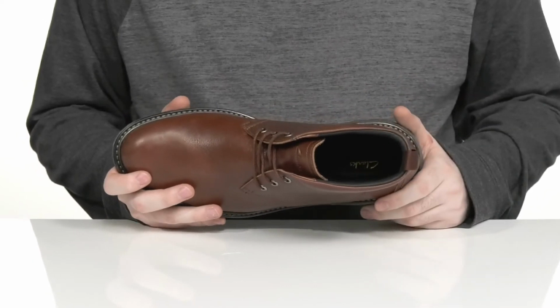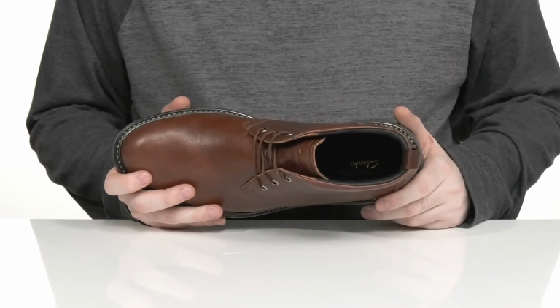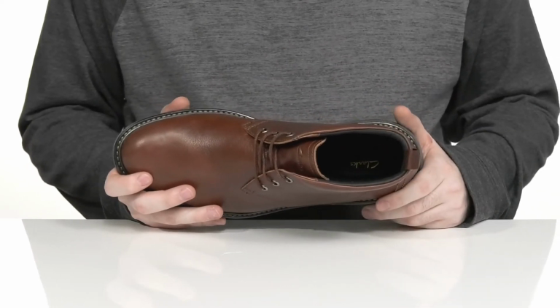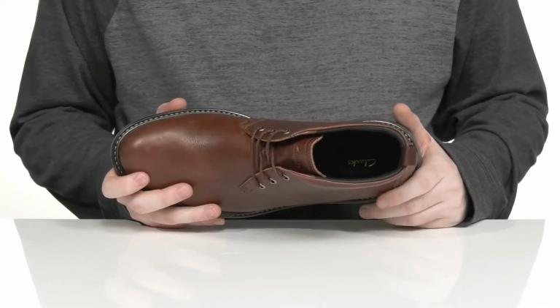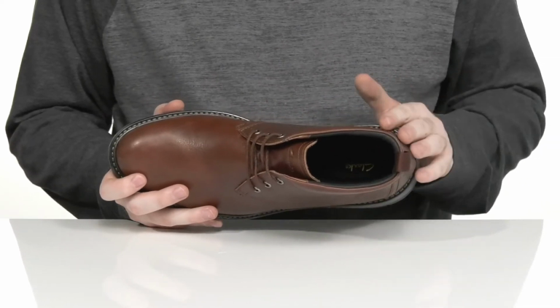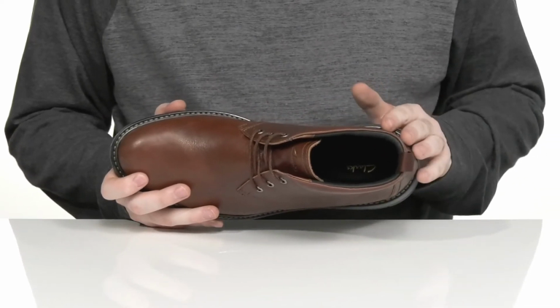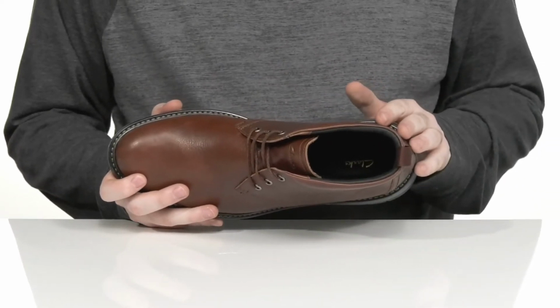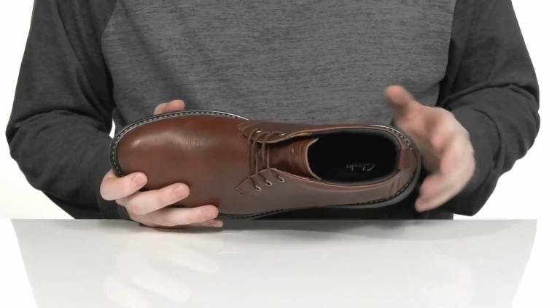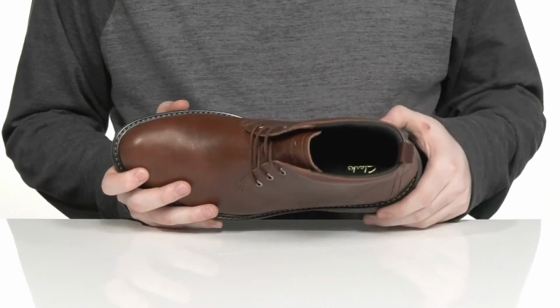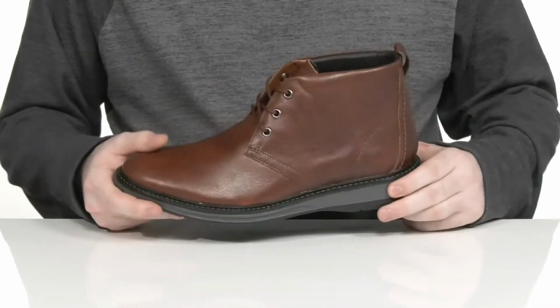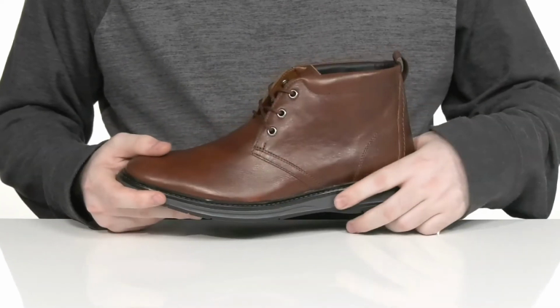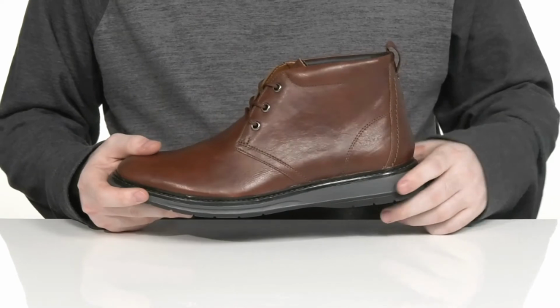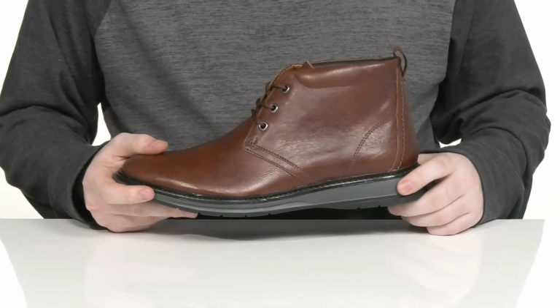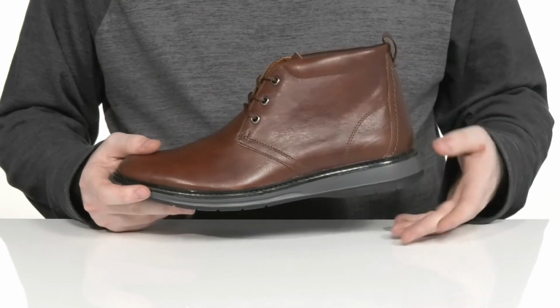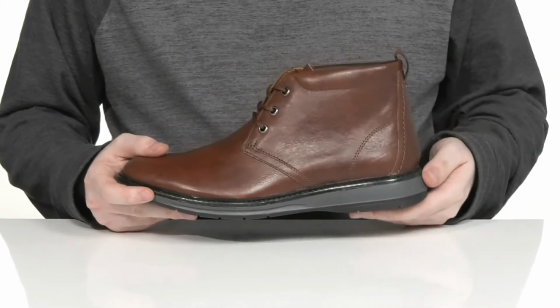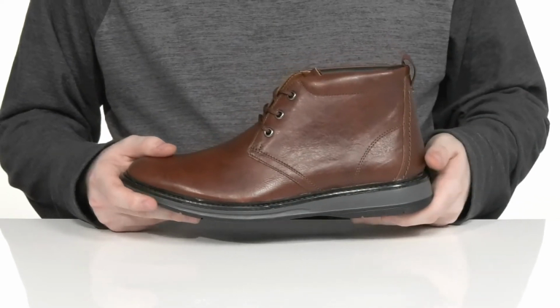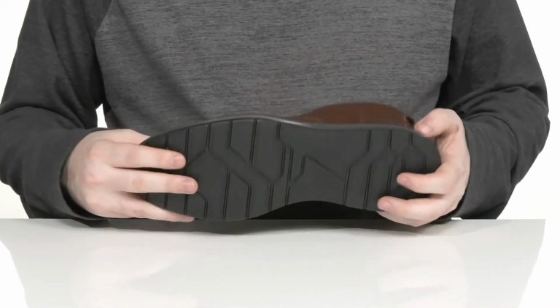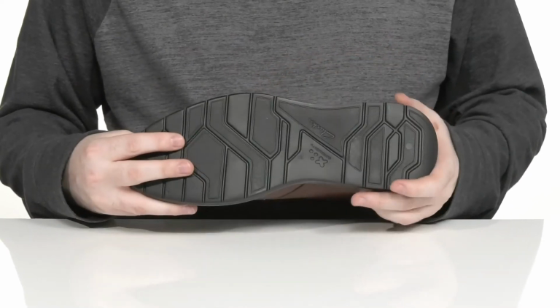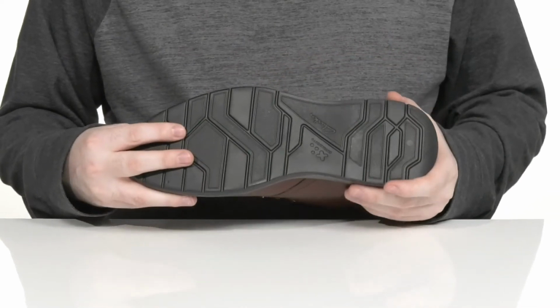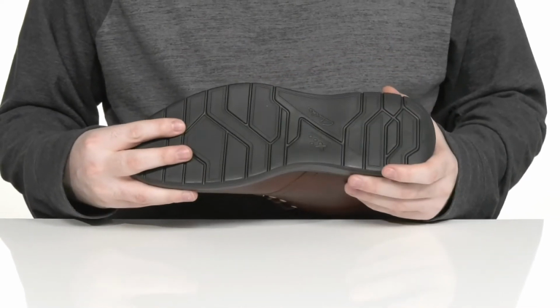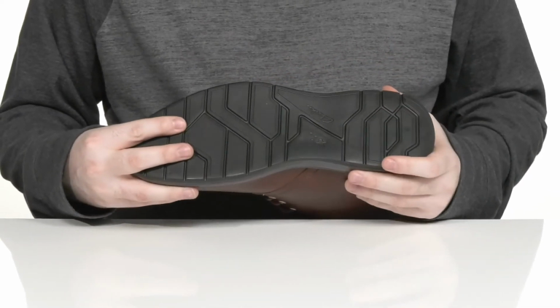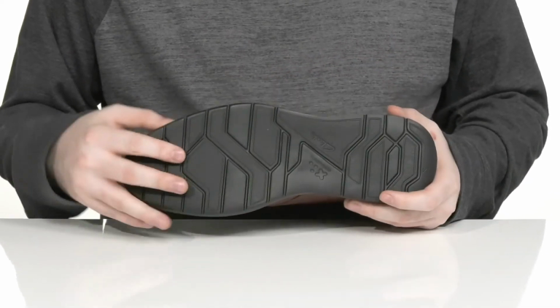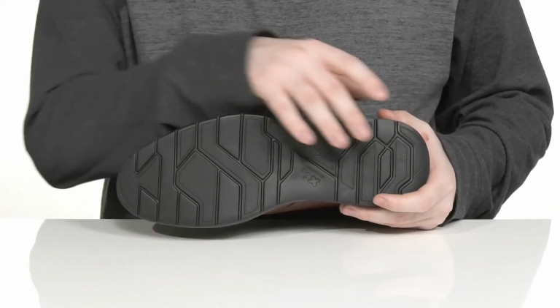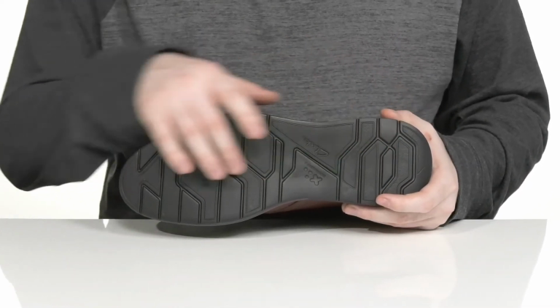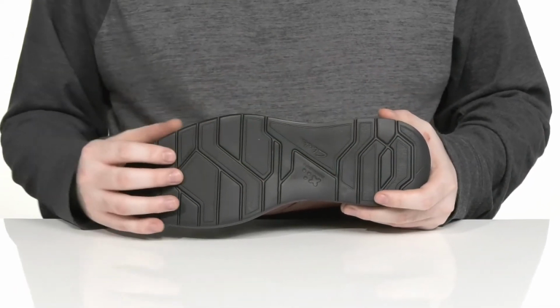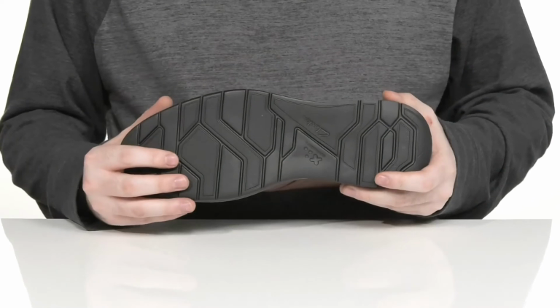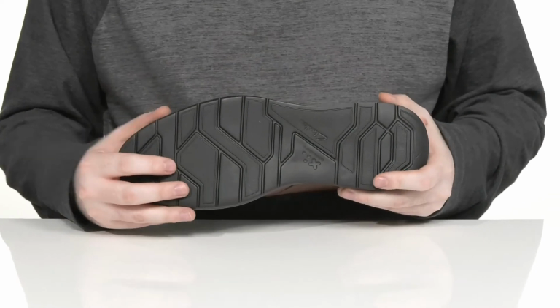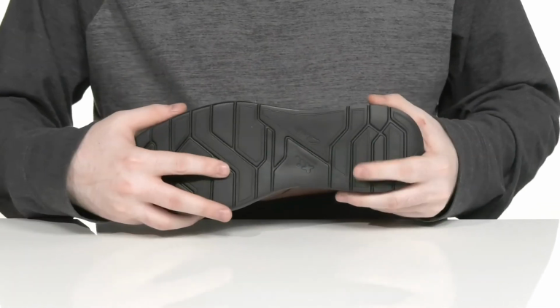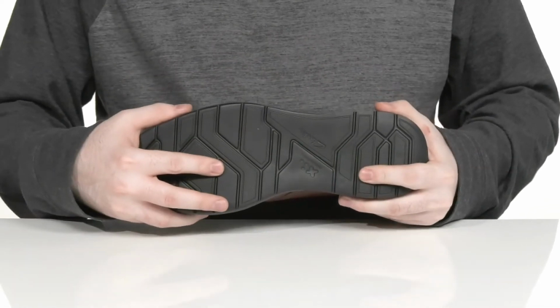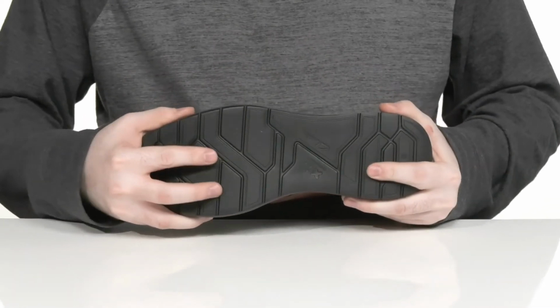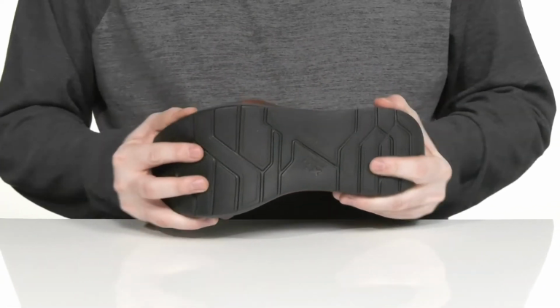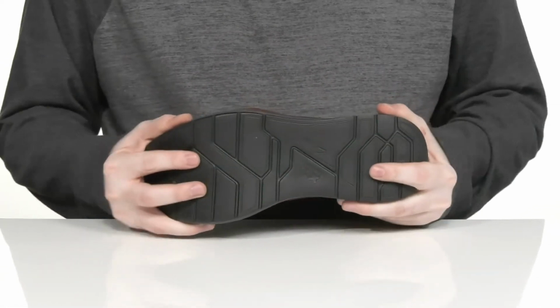There is a cushioned foam footbed in the bottom to offer further comfort with every step. And it sits on top of an extra light athletic outsole that's super responsive and supportive with lots of grip and flex.